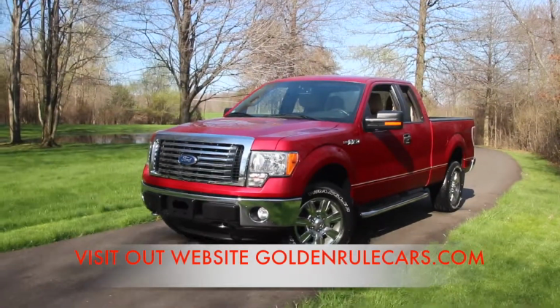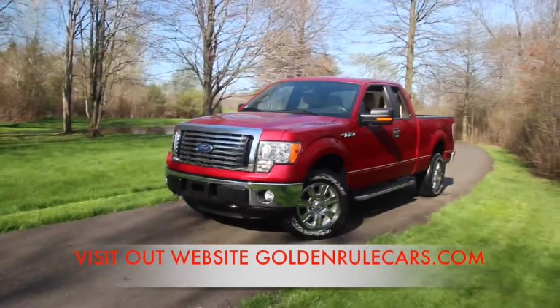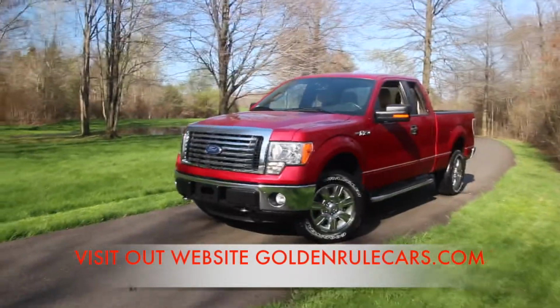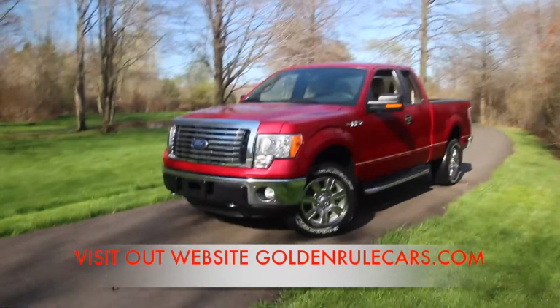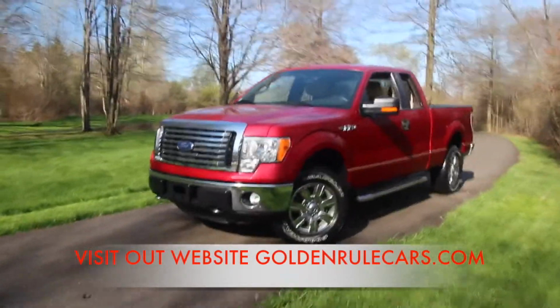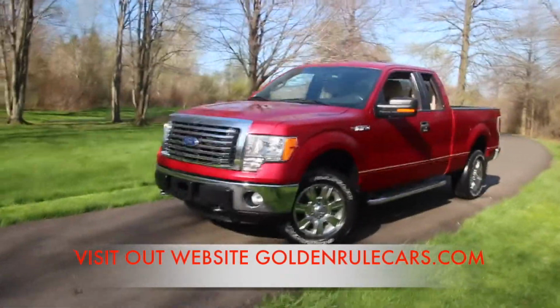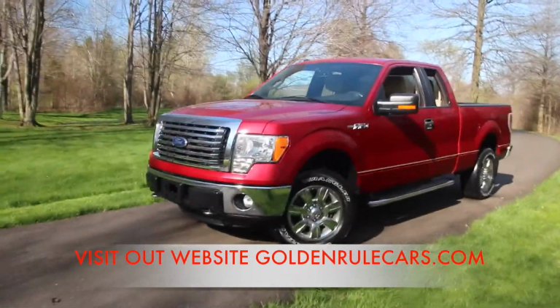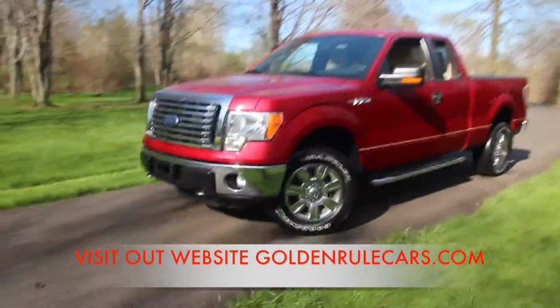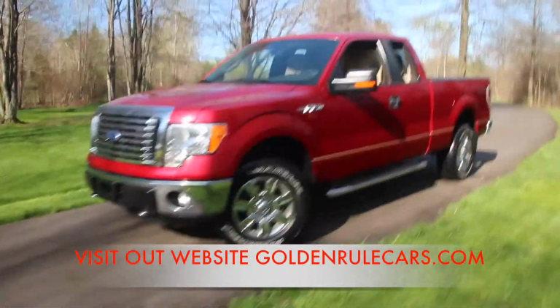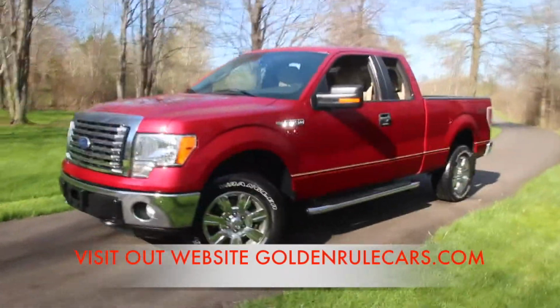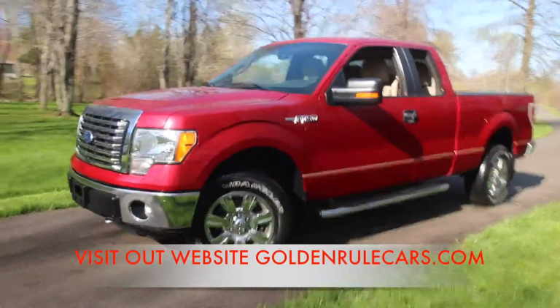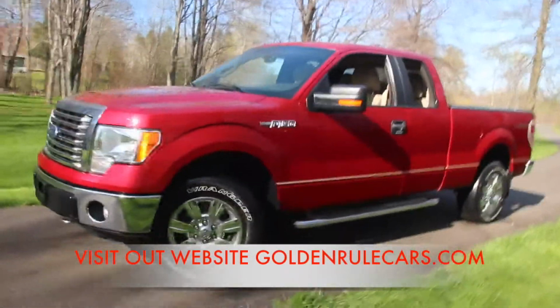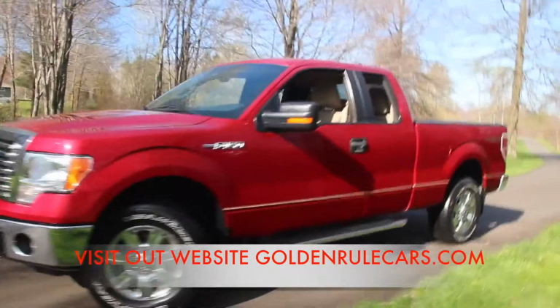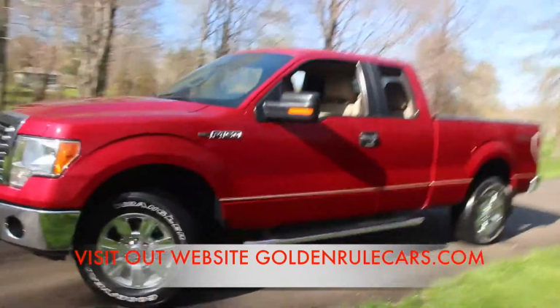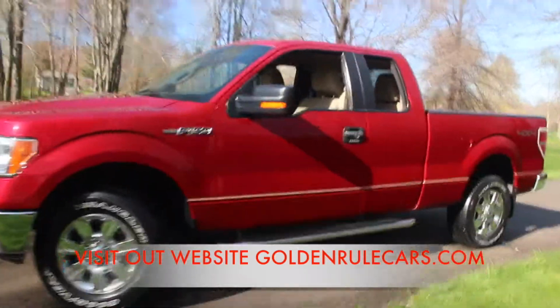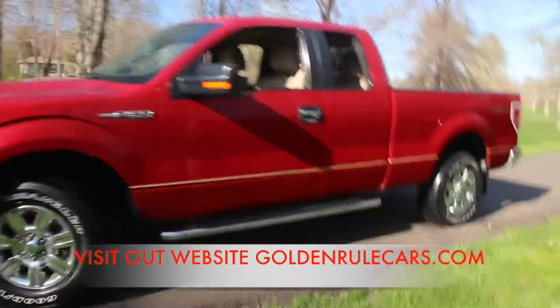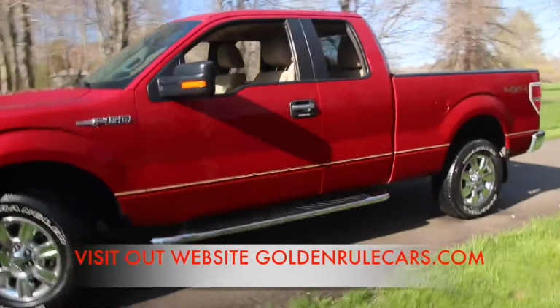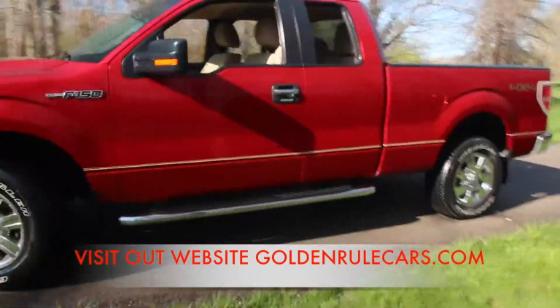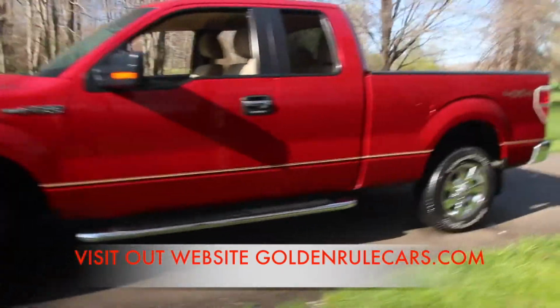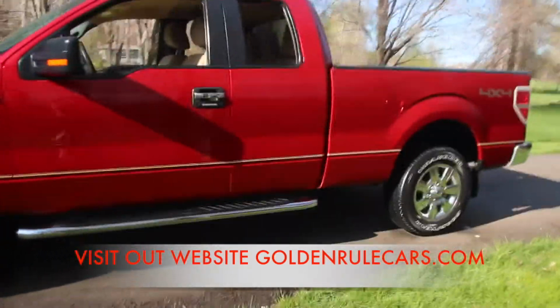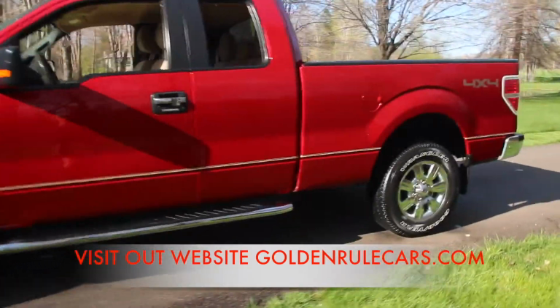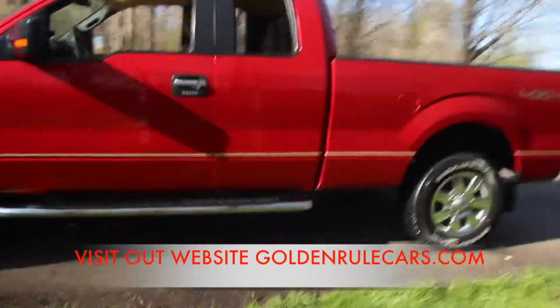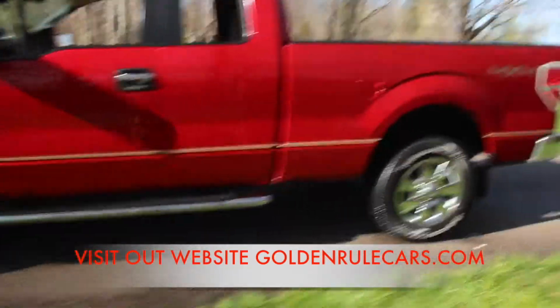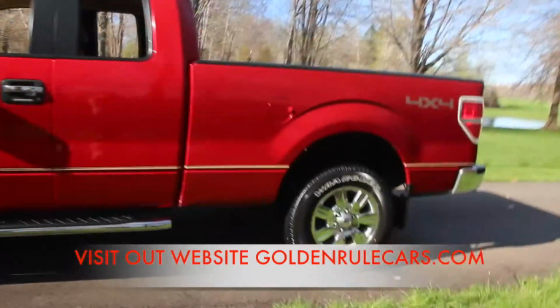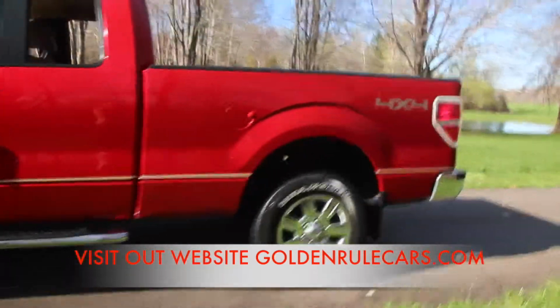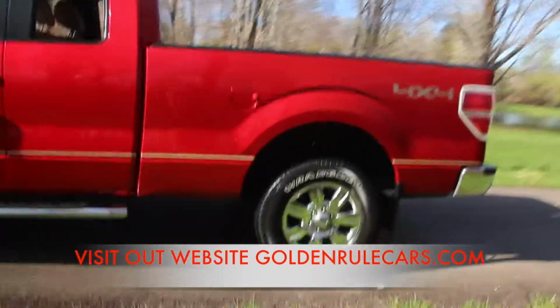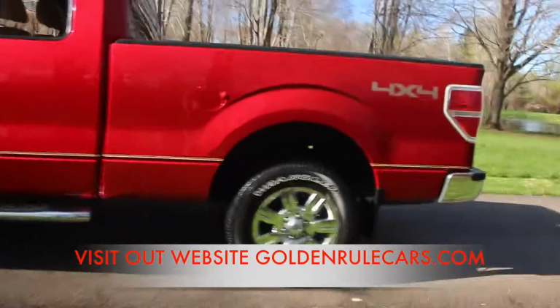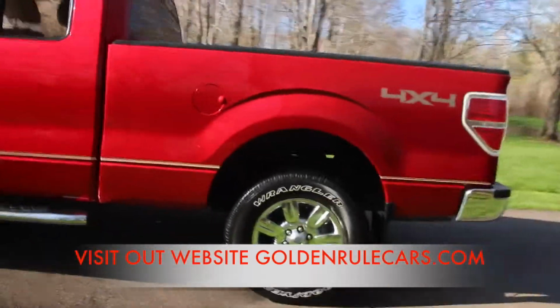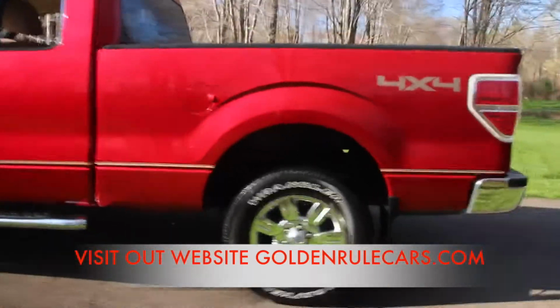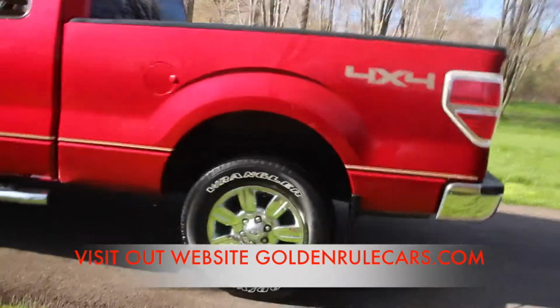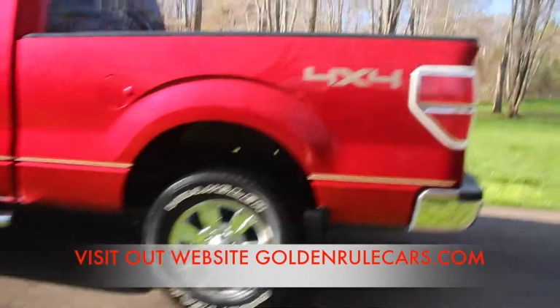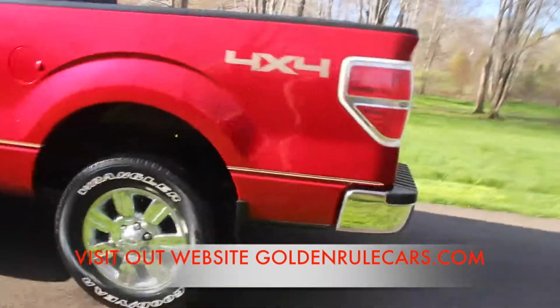Hi, this is Jason Robinson. I'm the owner of Golden Rule Auto Sales. I just wanted to take a quick minute to show you a short video of this really nice clean F-150.